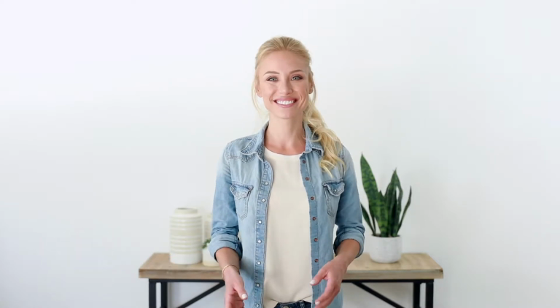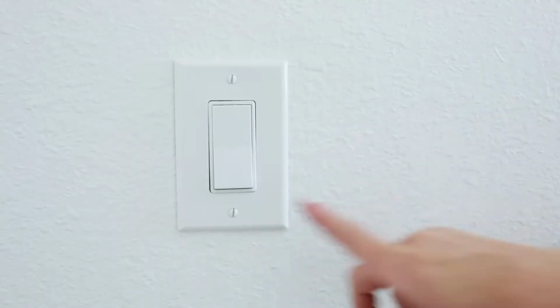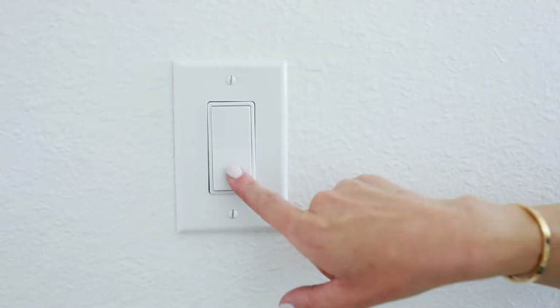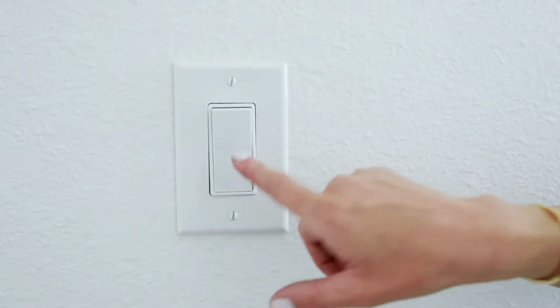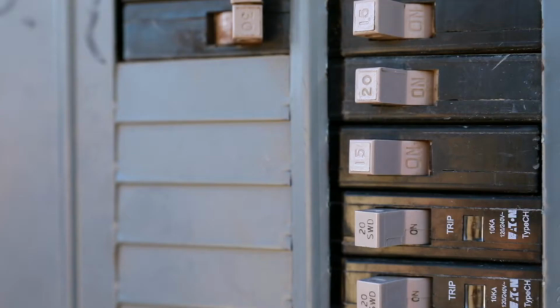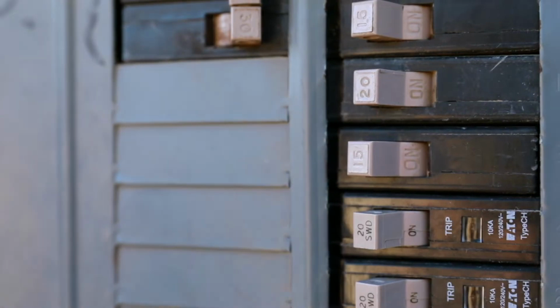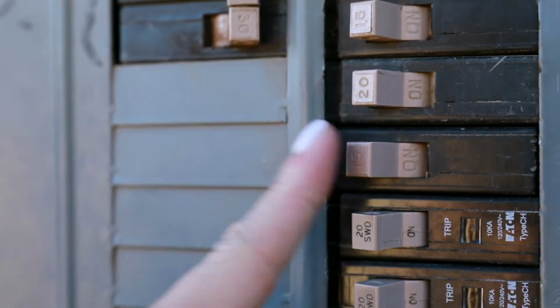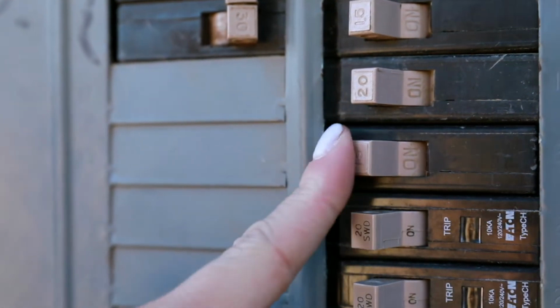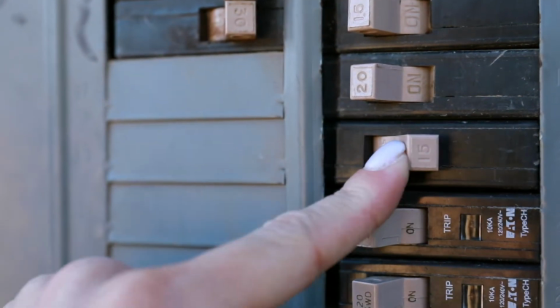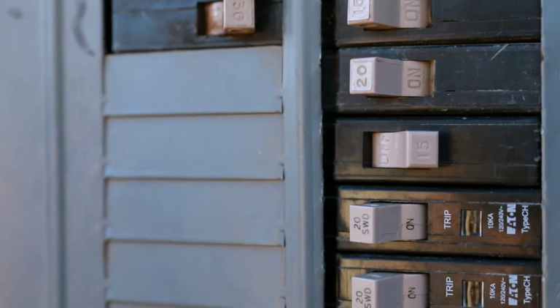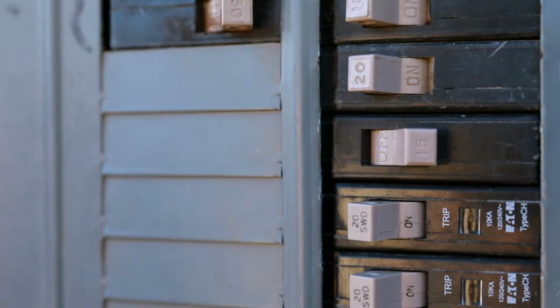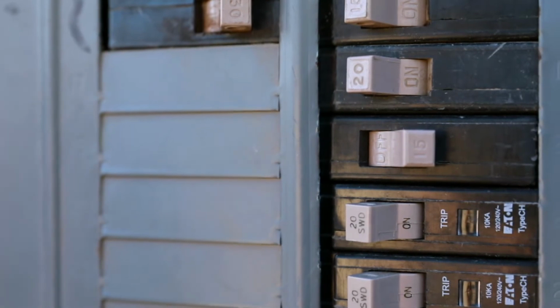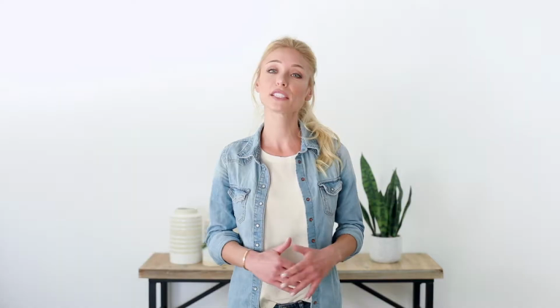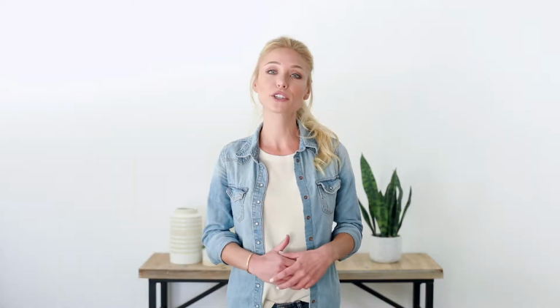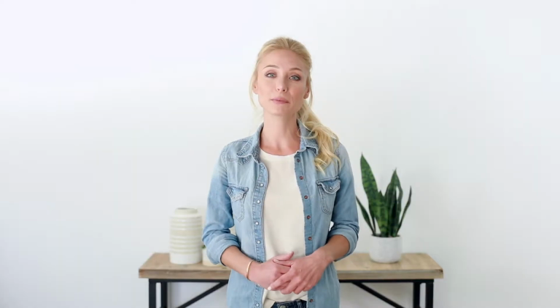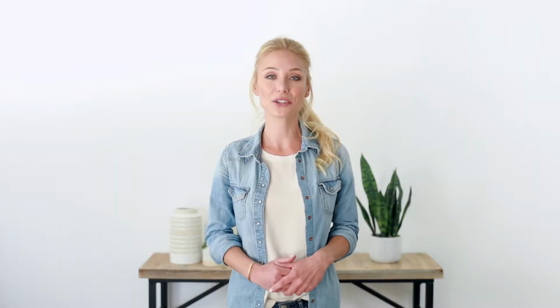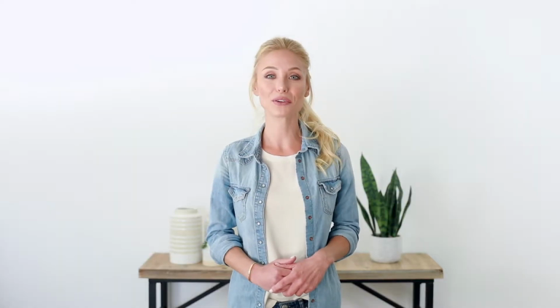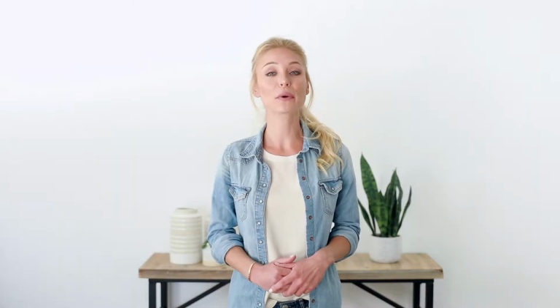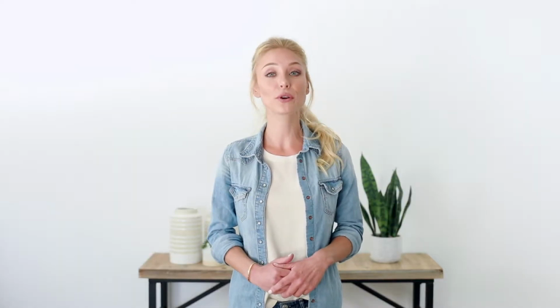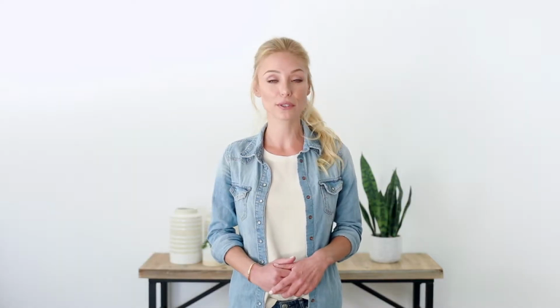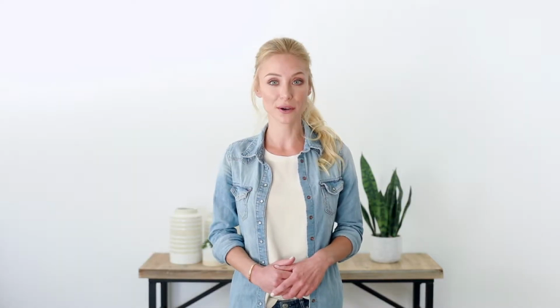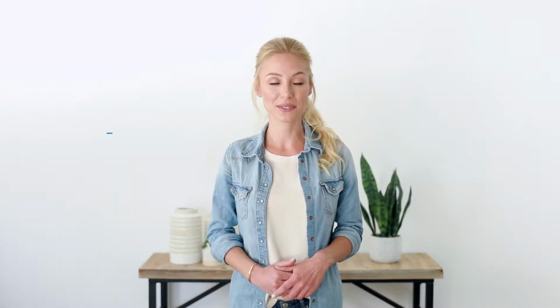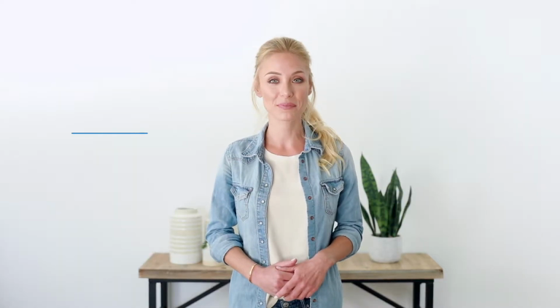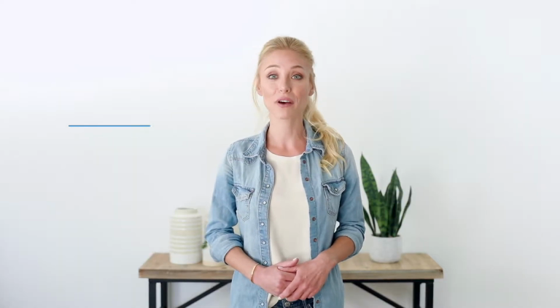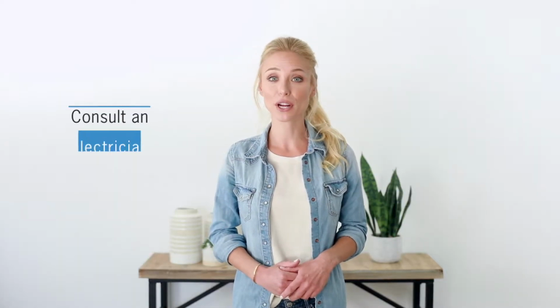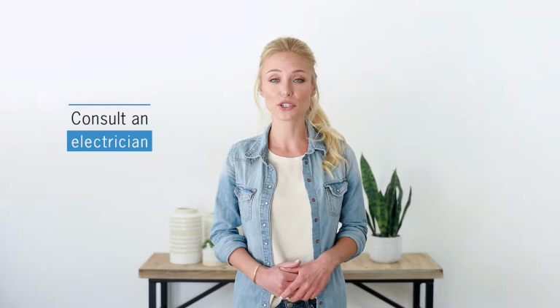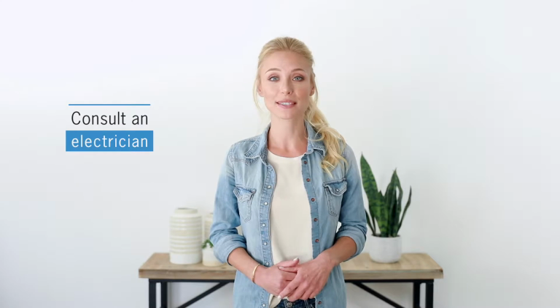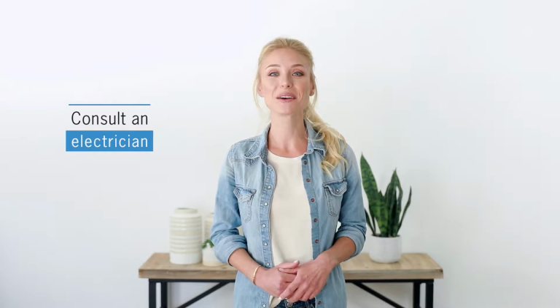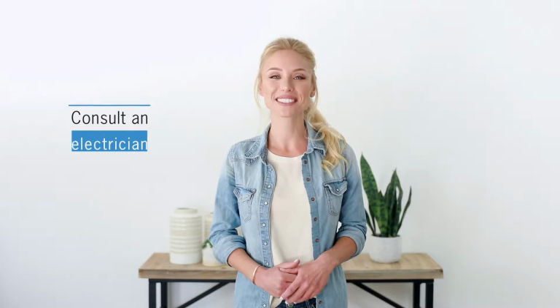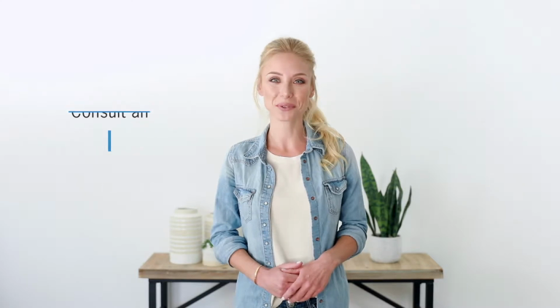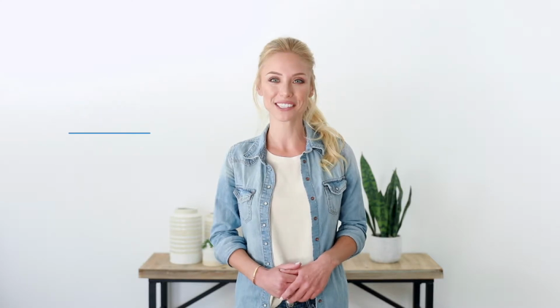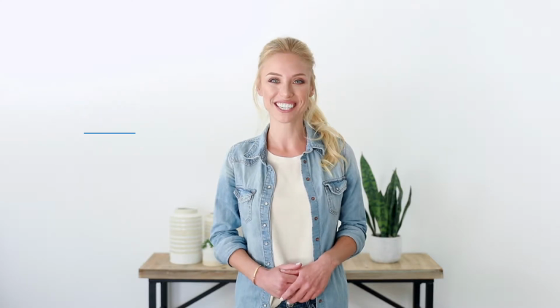Ensure power is turned off prior to hanging any light fixture. This fixture must be installed following your local building codes. If unsure how to do this, please consult an electrician.